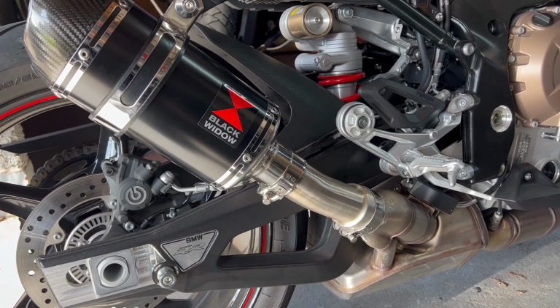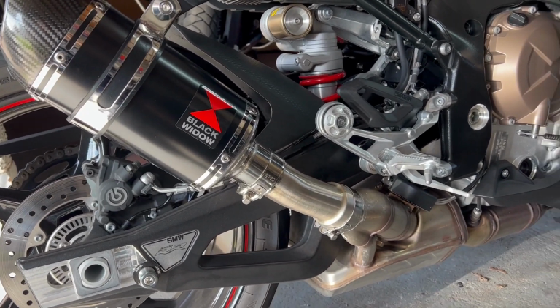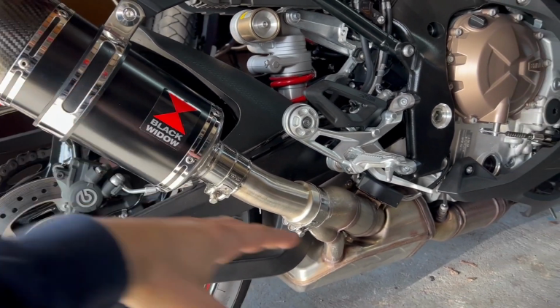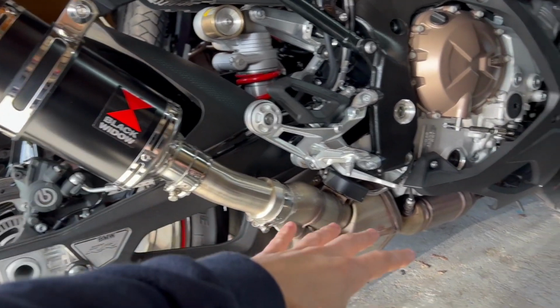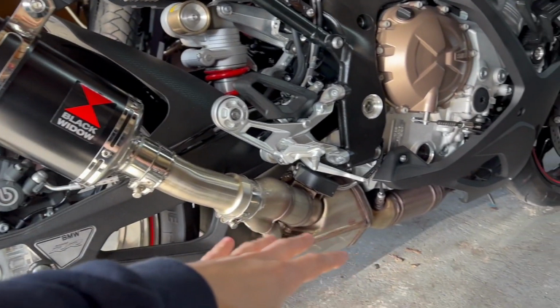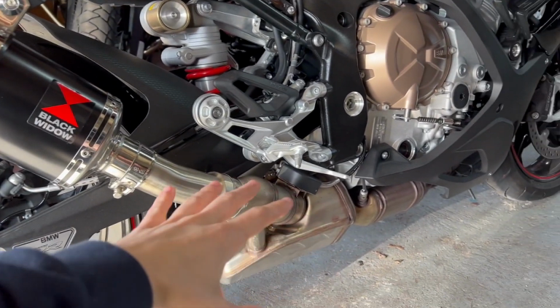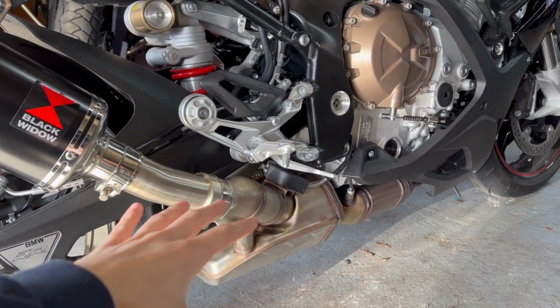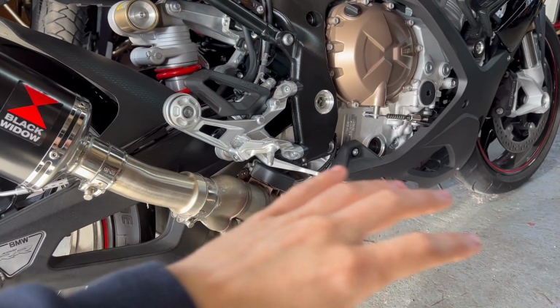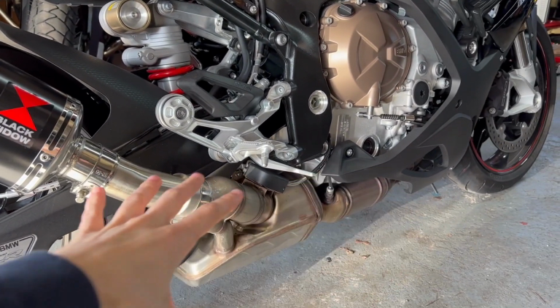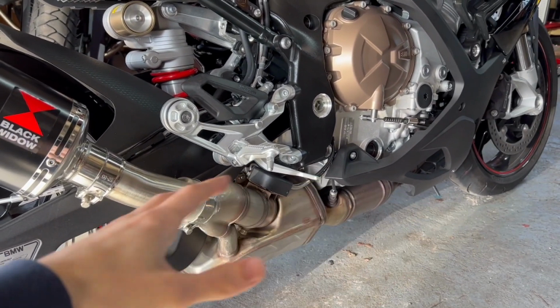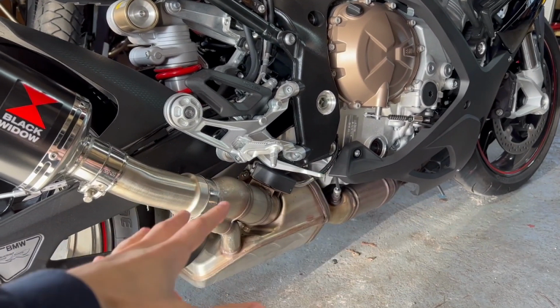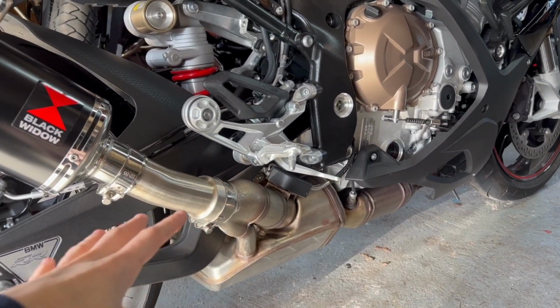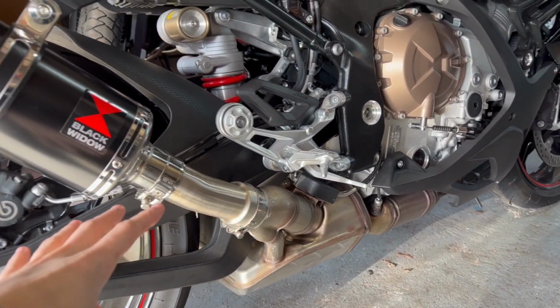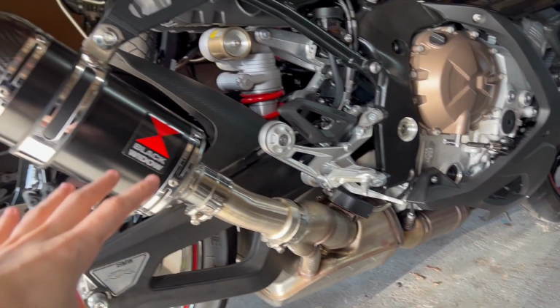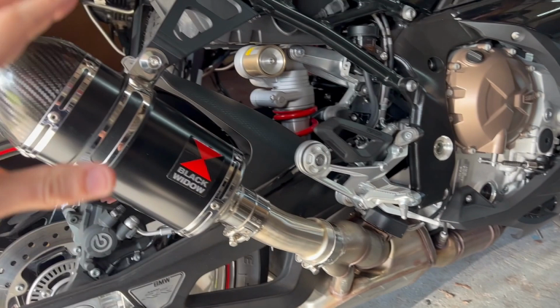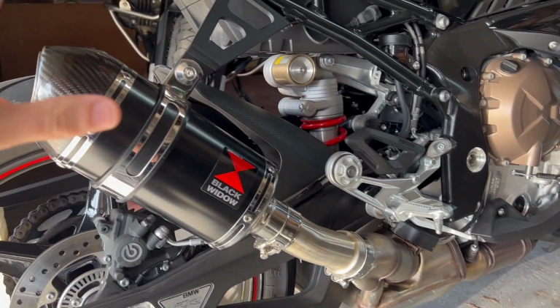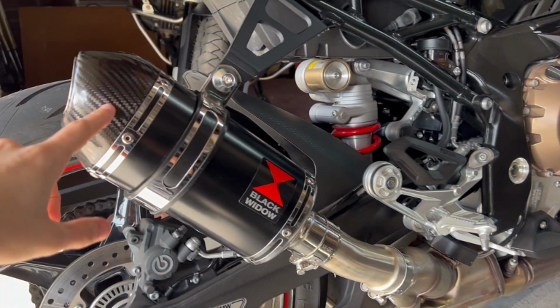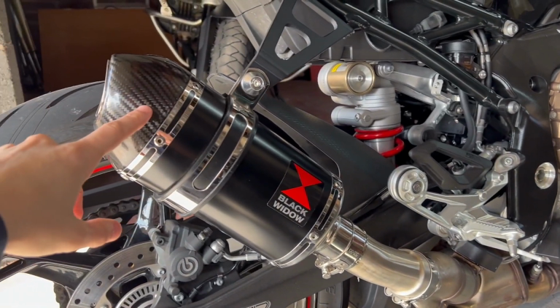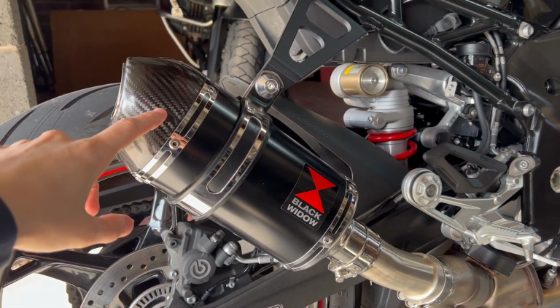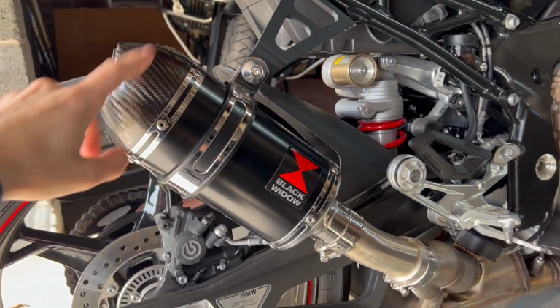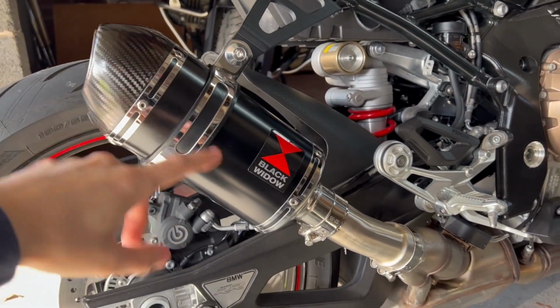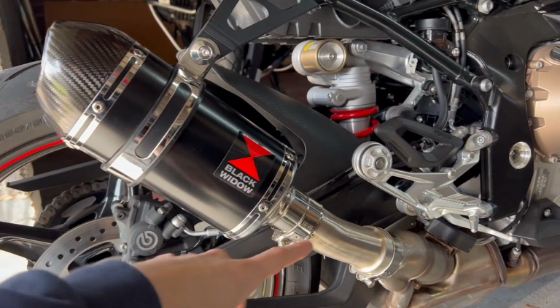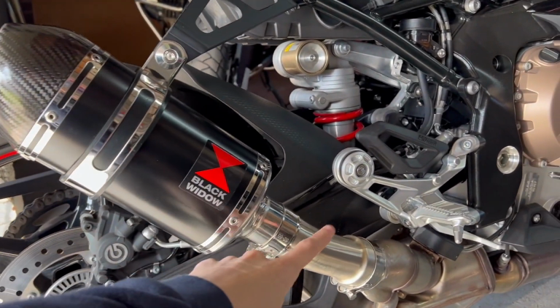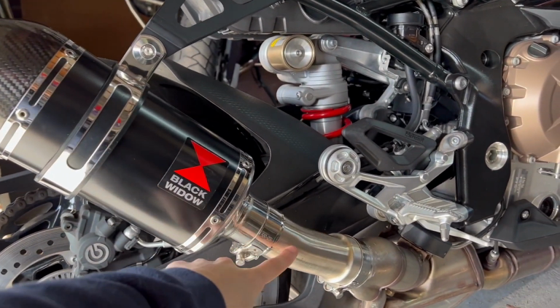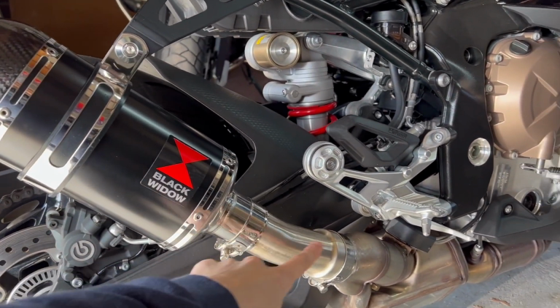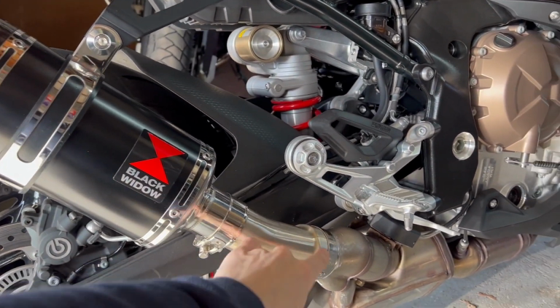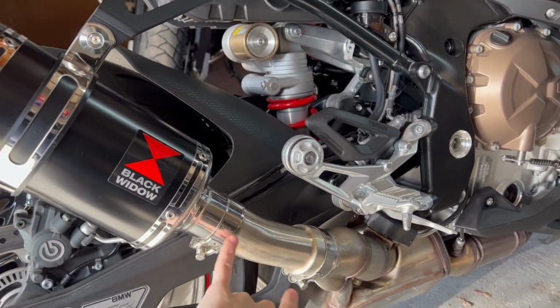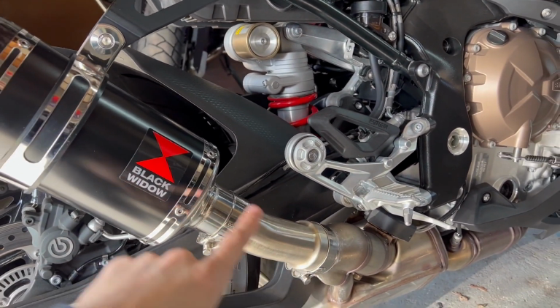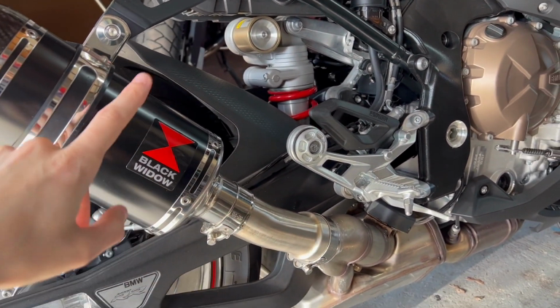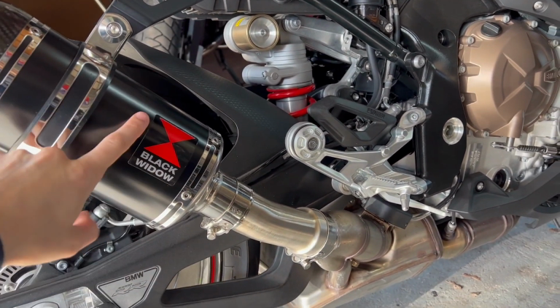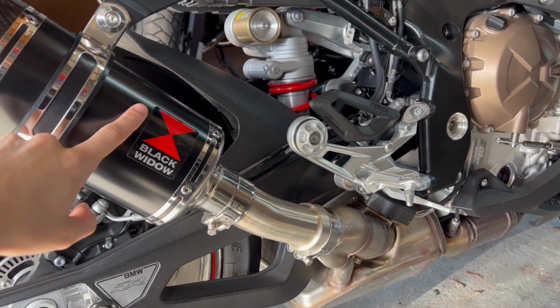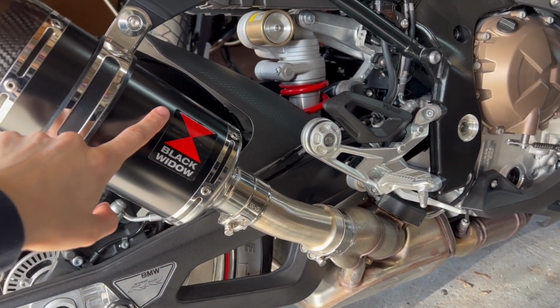You can't just cut out the cat or anything because it's welded all the way through. So I went with this one — this is a Black Widow — it comes with just a link pipe, two clamps and then the 200mm can.